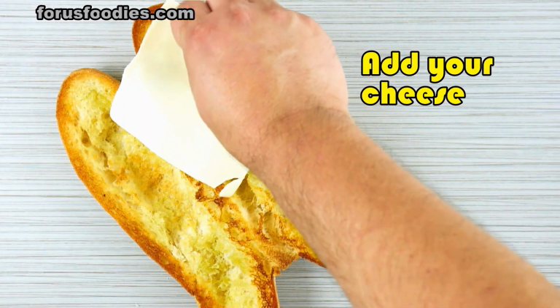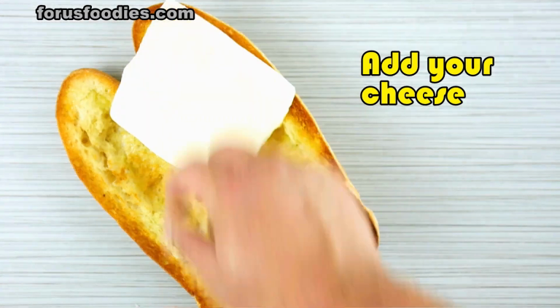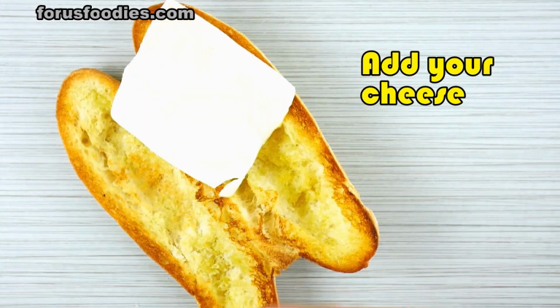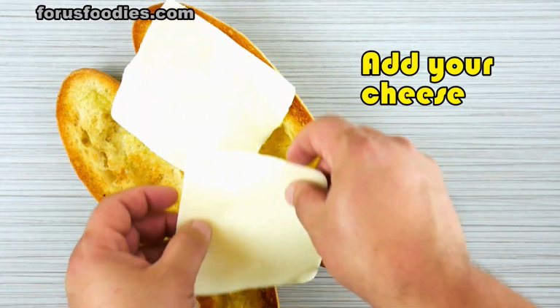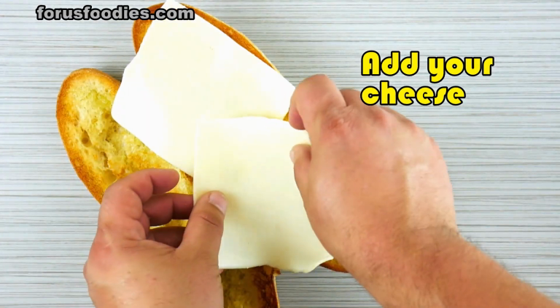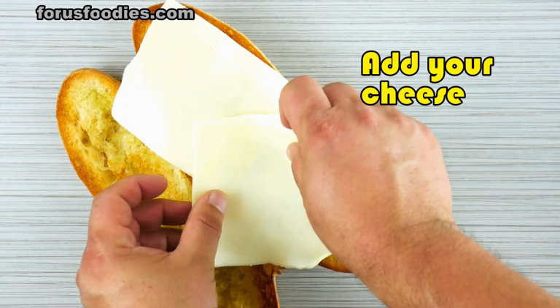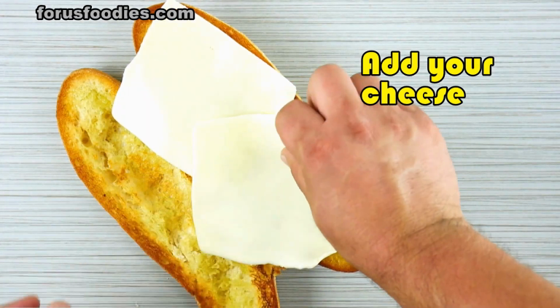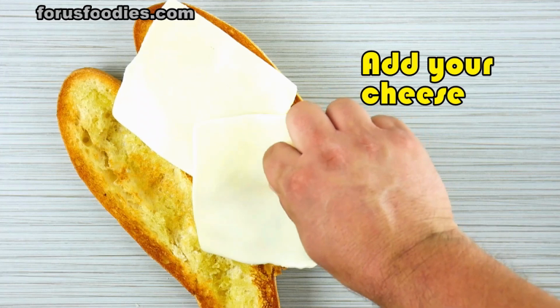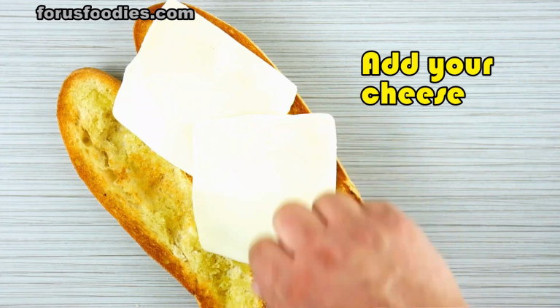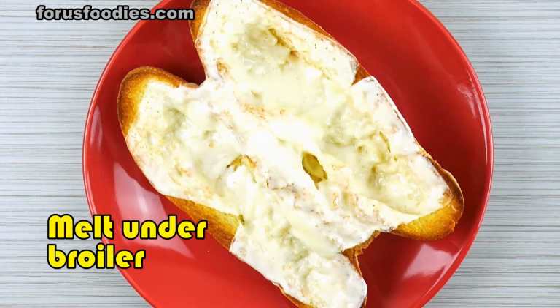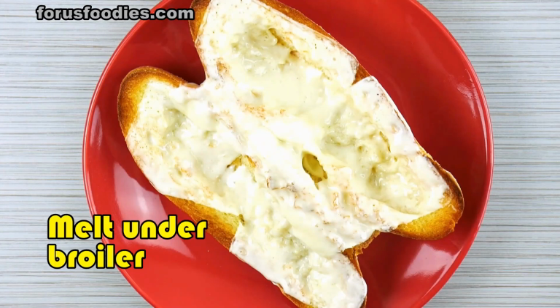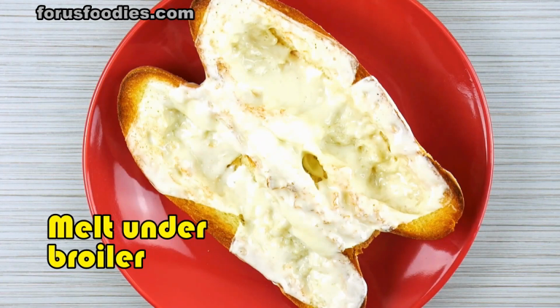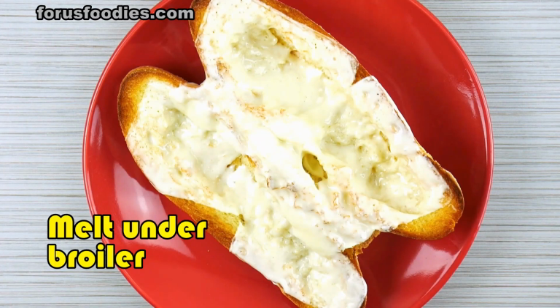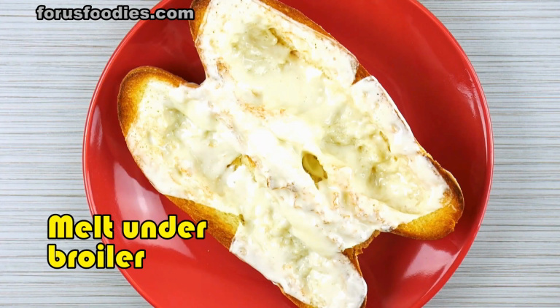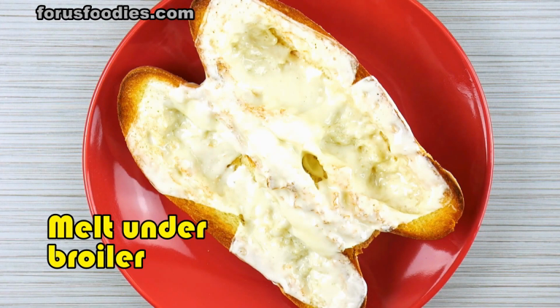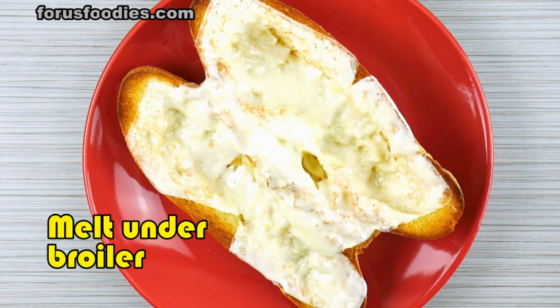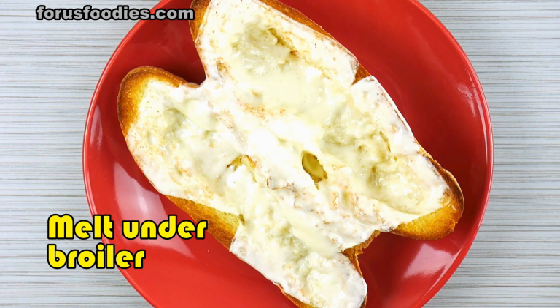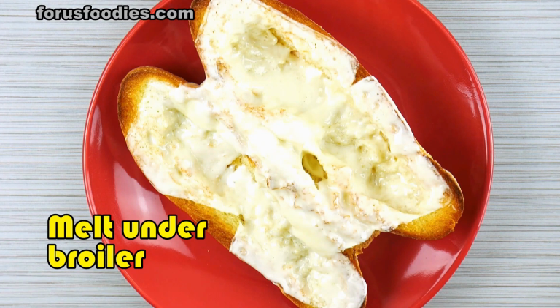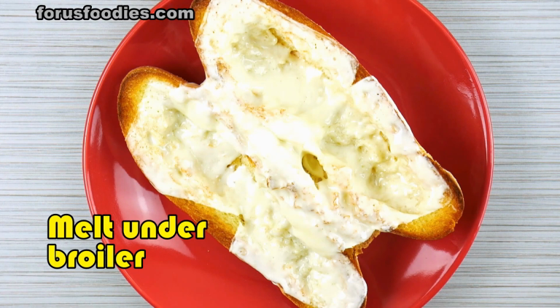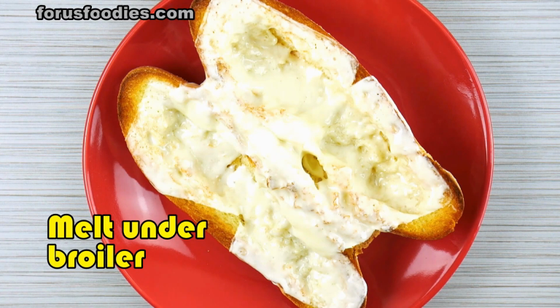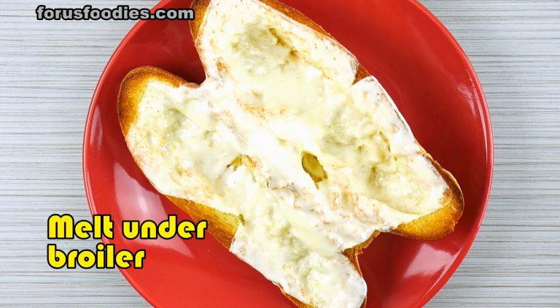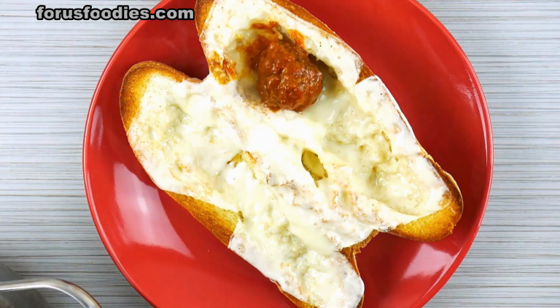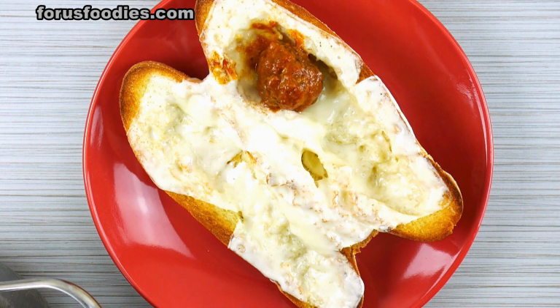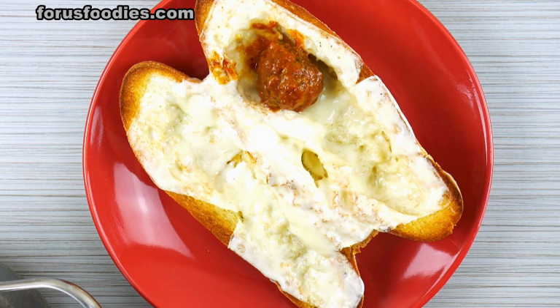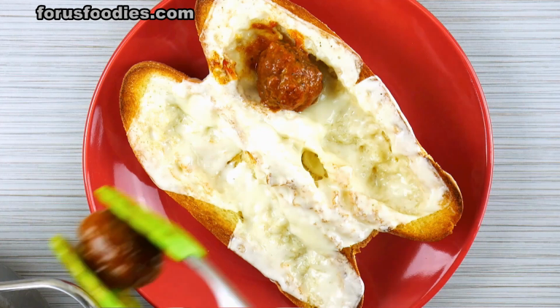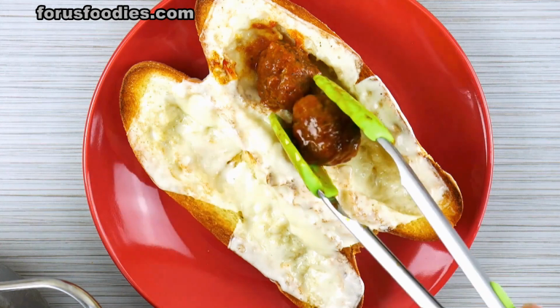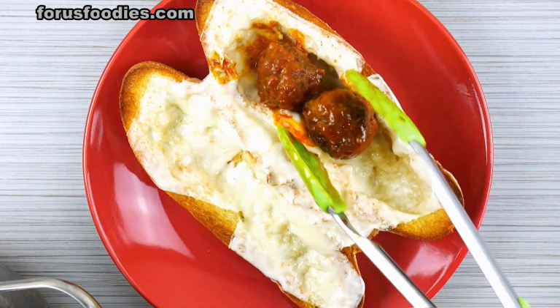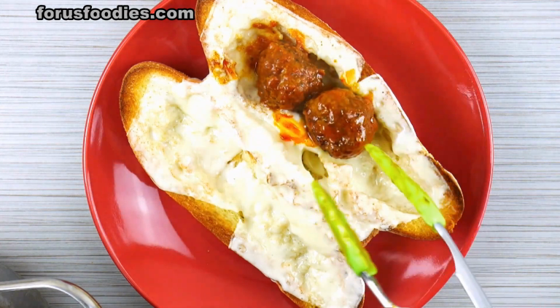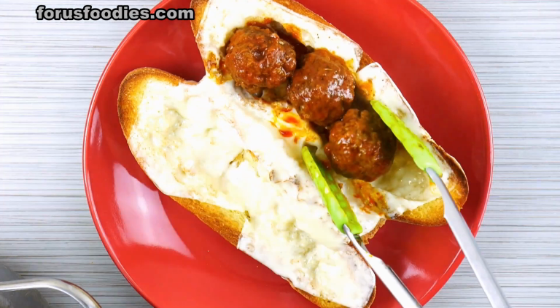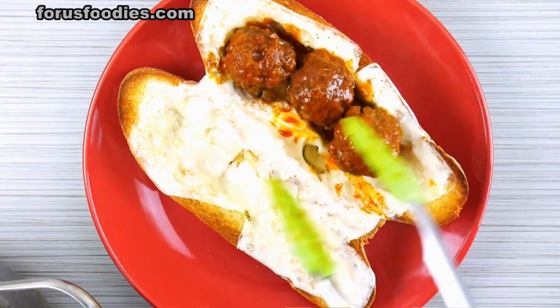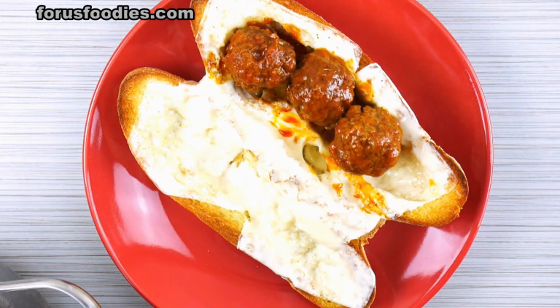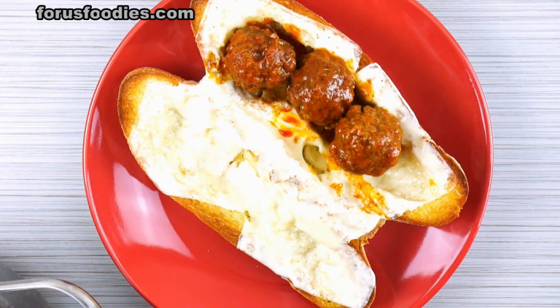Once that's done, go ahead and add your mozzarella. Put it under the broiler really quickly again and melt that. Once that's done, go ahead and add your meatballs into your nice little pockets there.